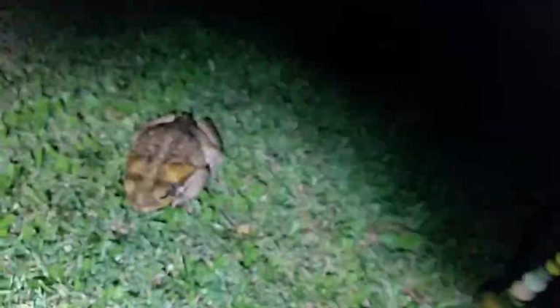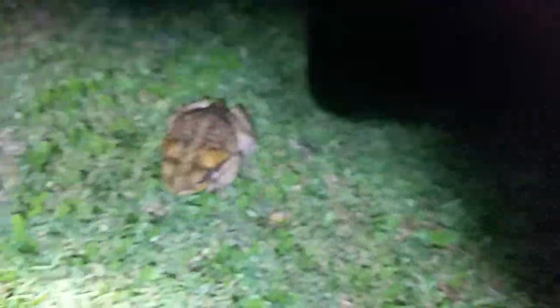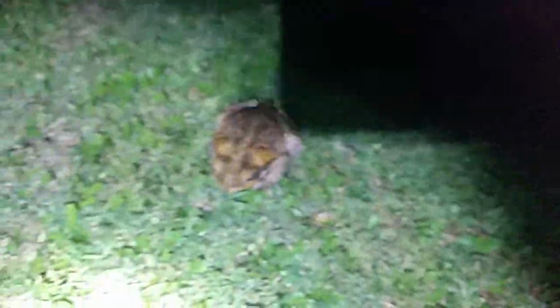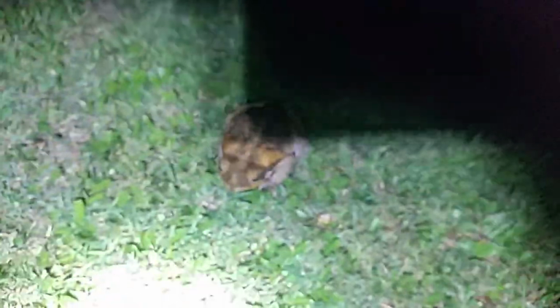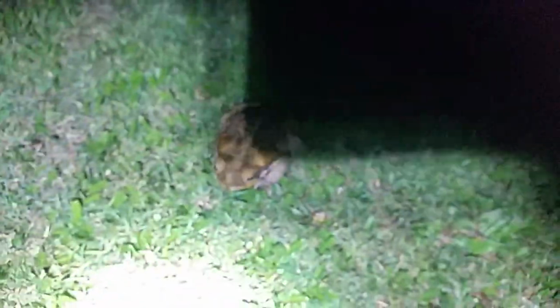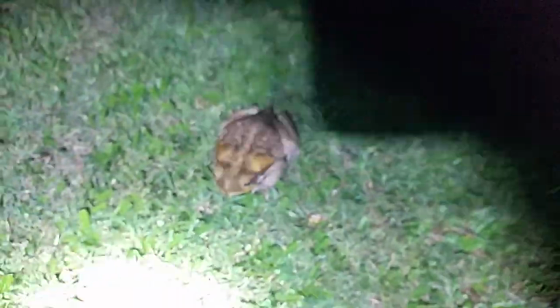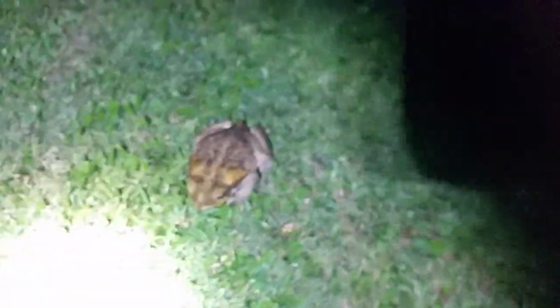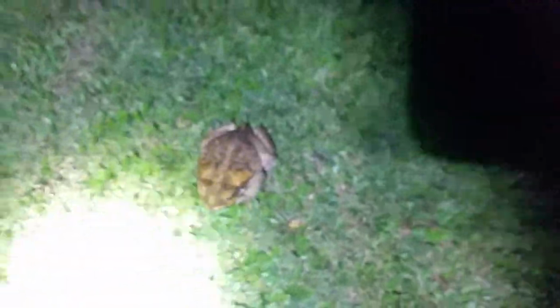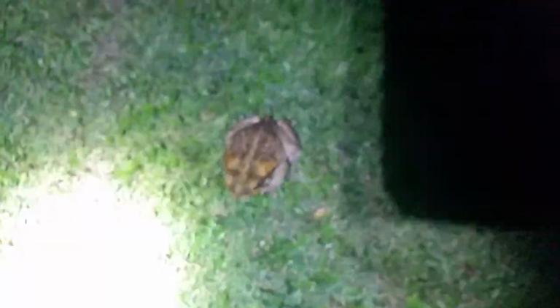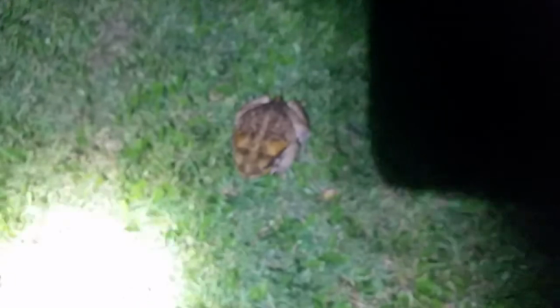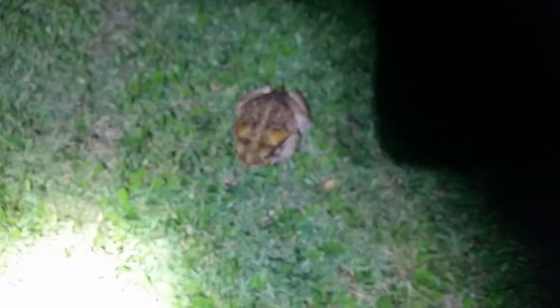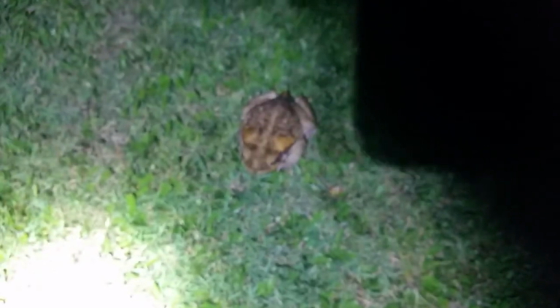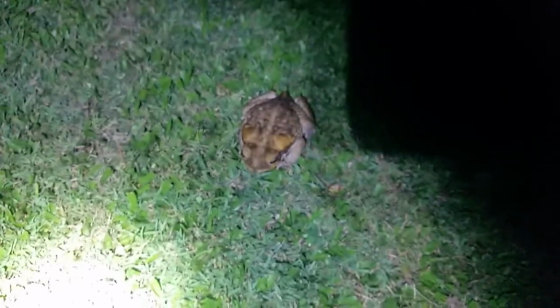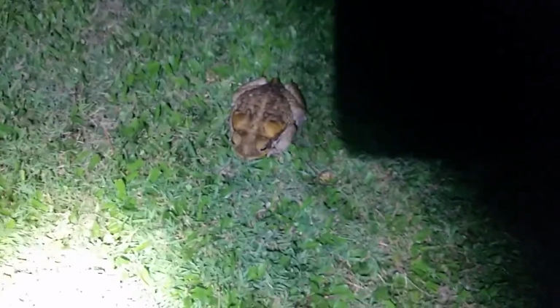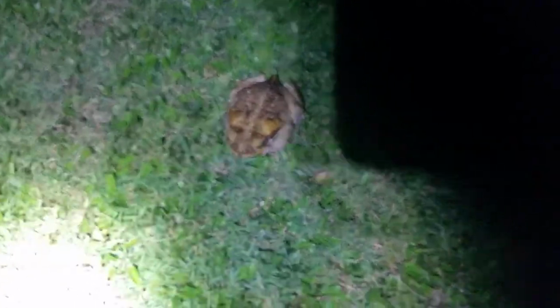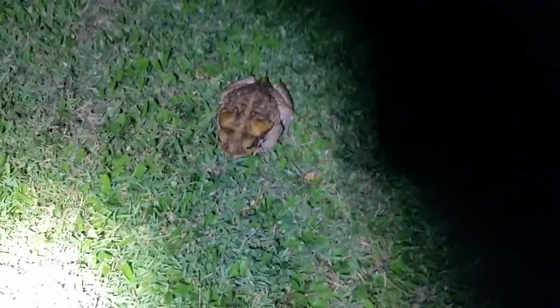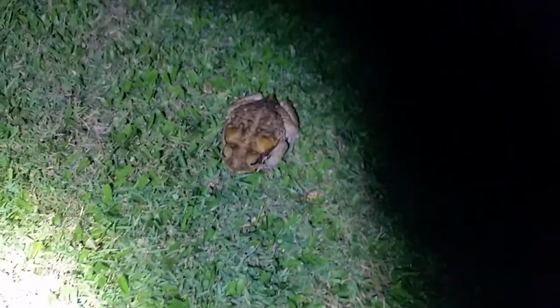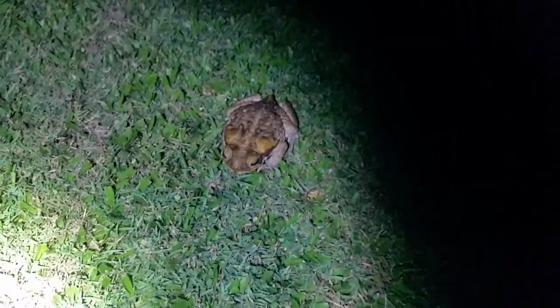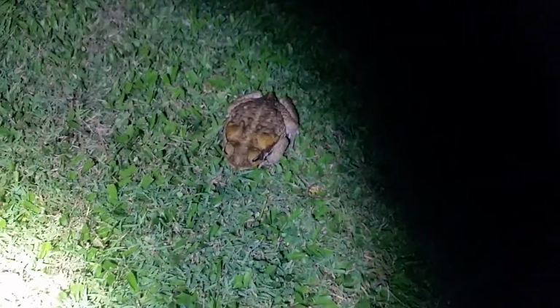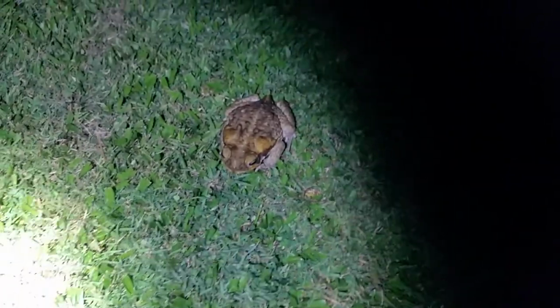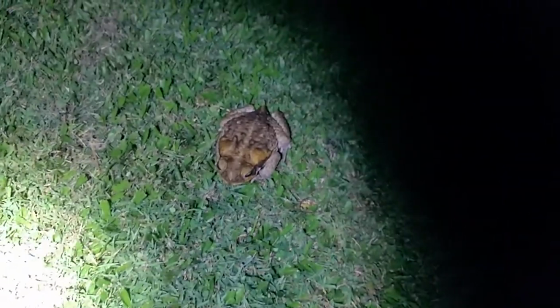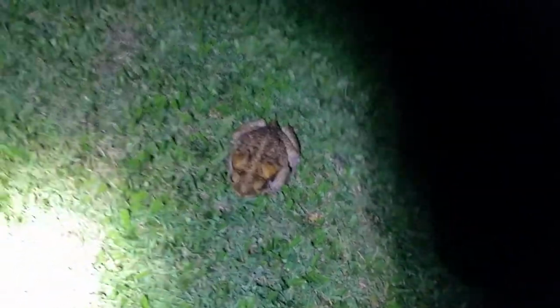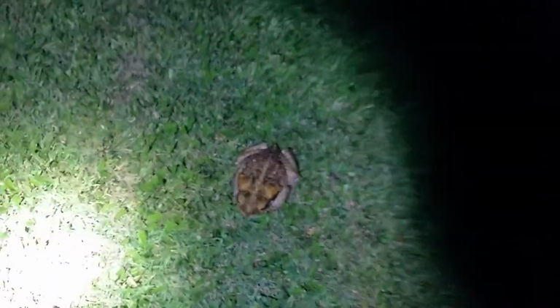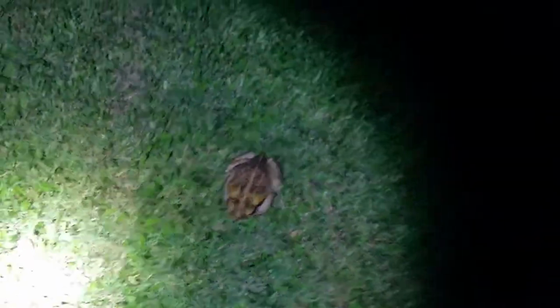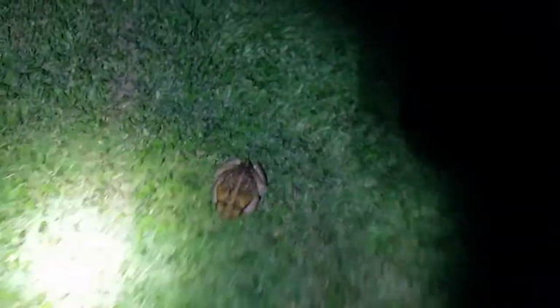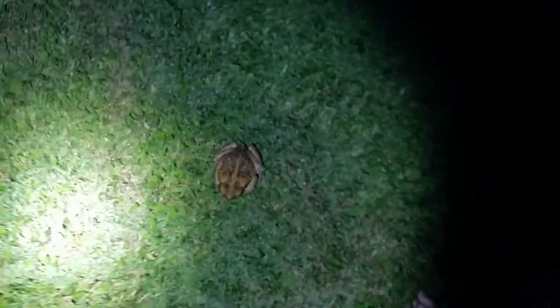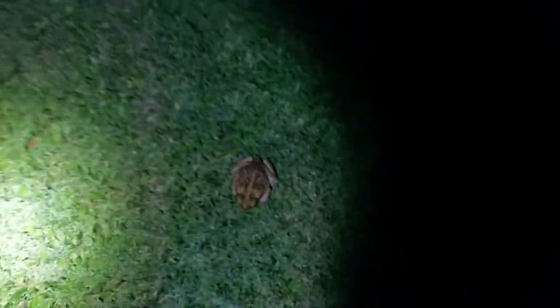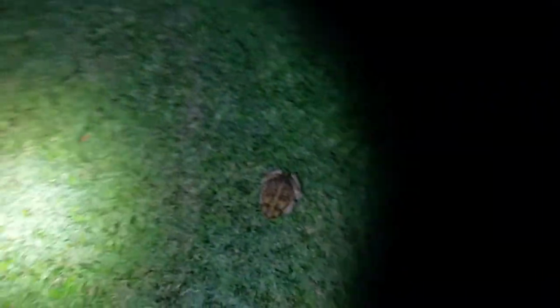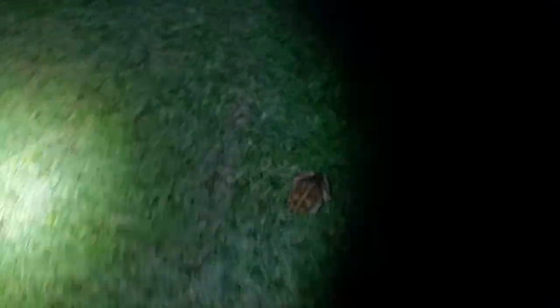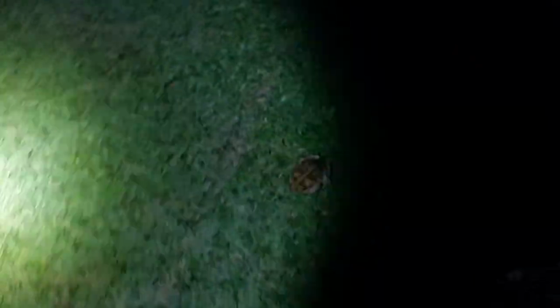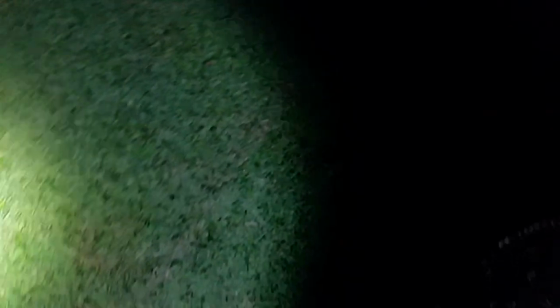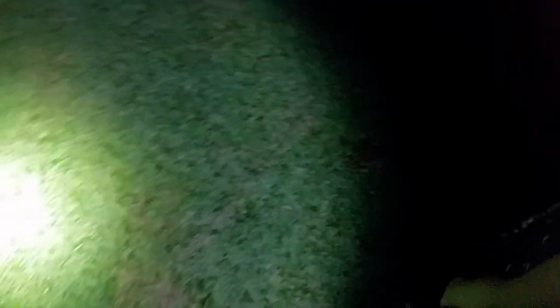All right, we've seen the toads. Can we go back now? Don't touch him again. No. Let's go. Here we go.